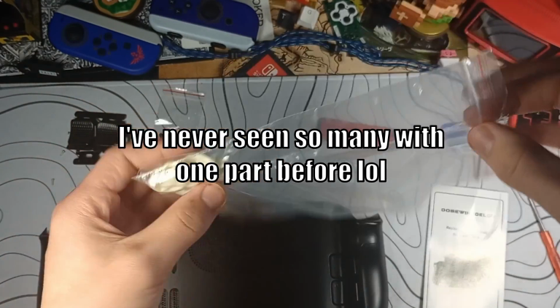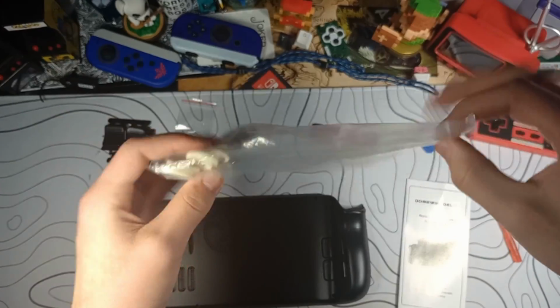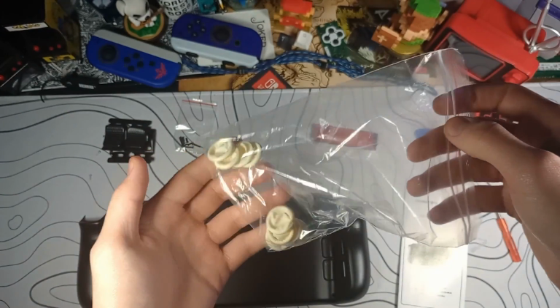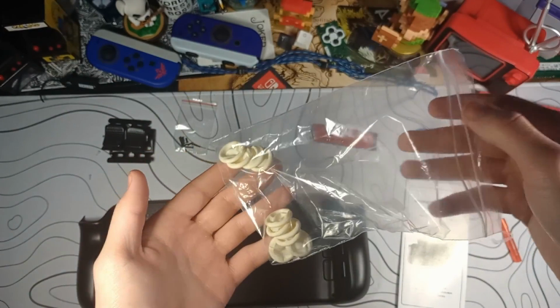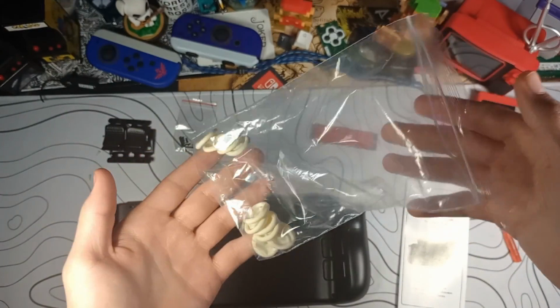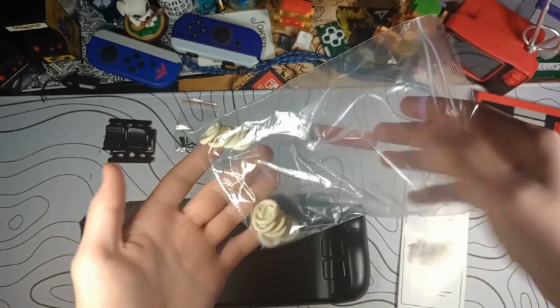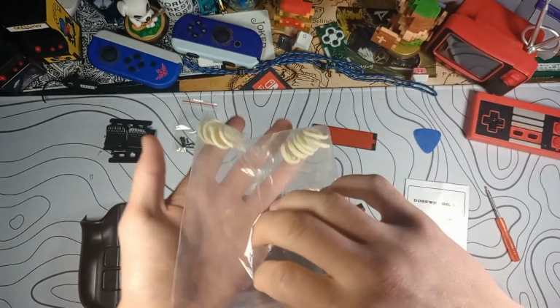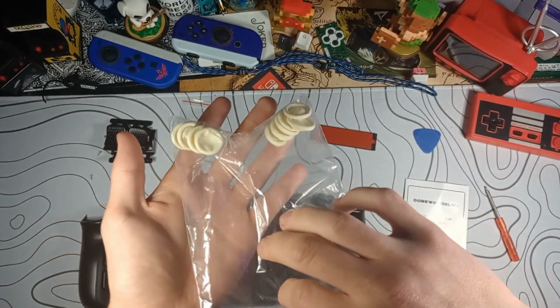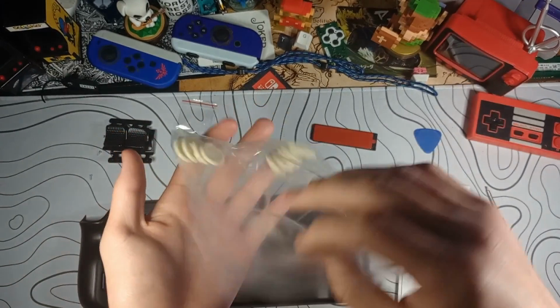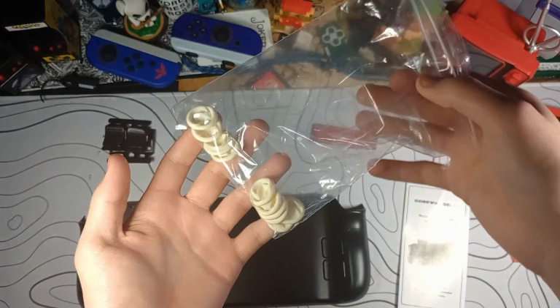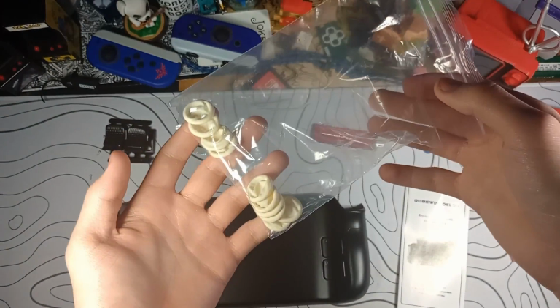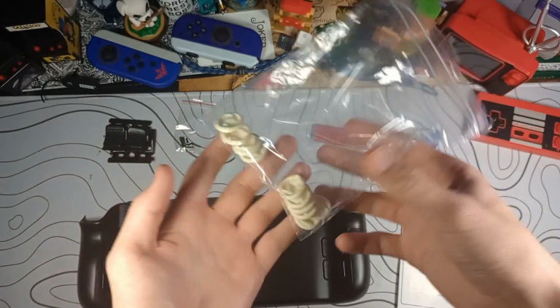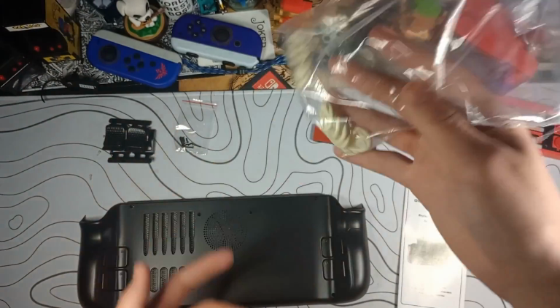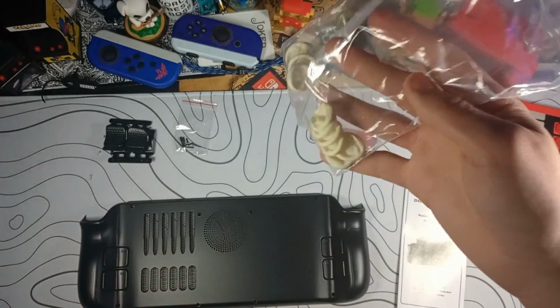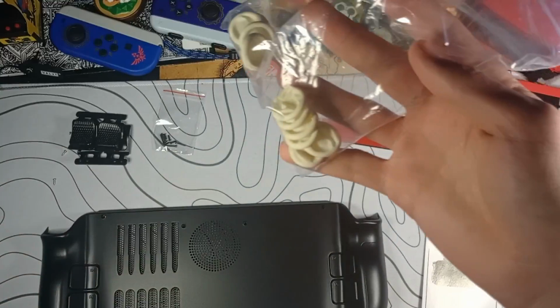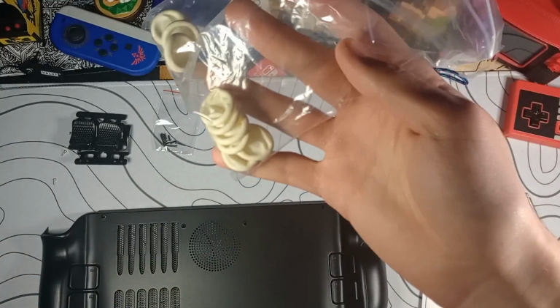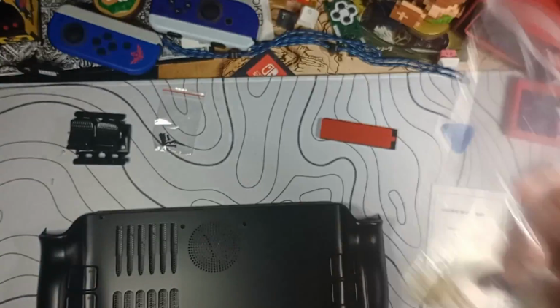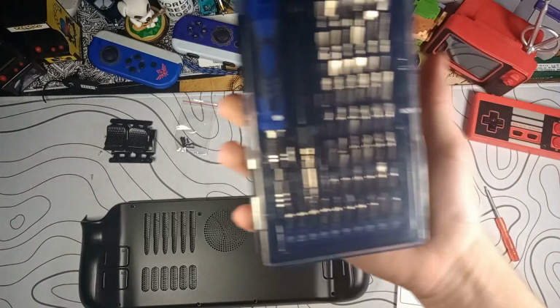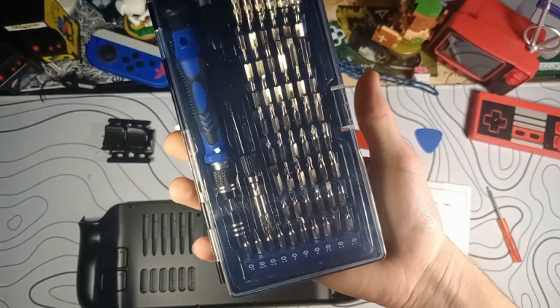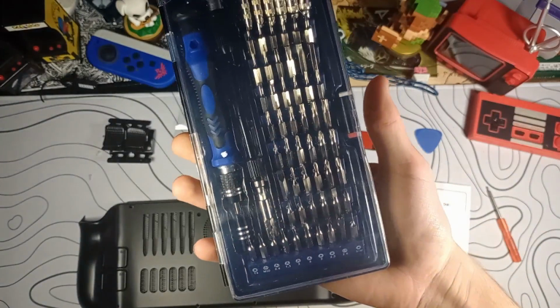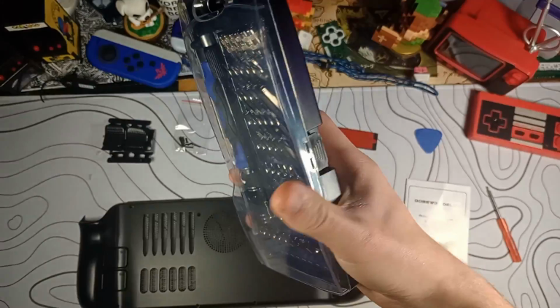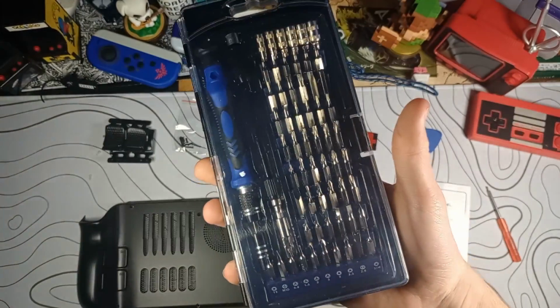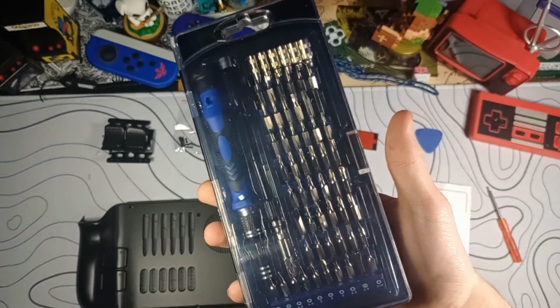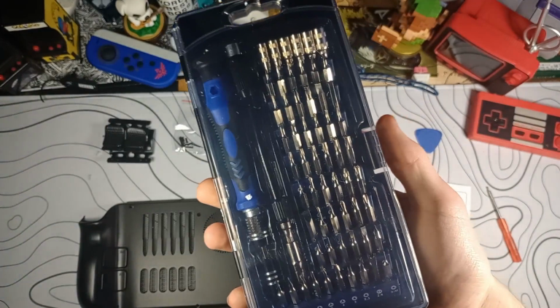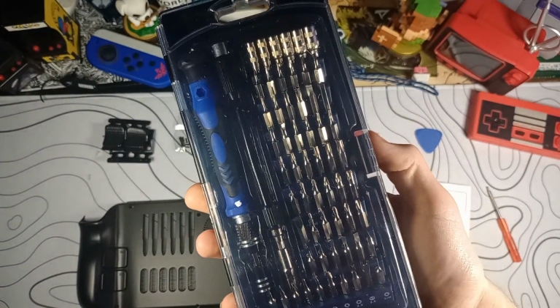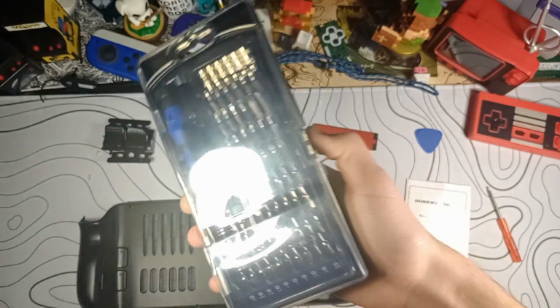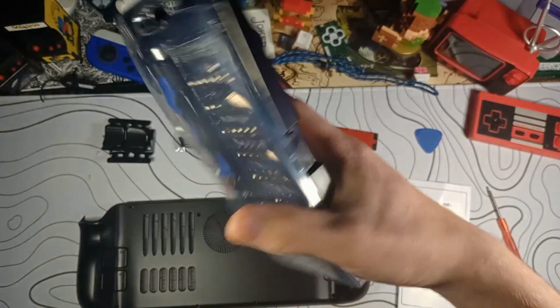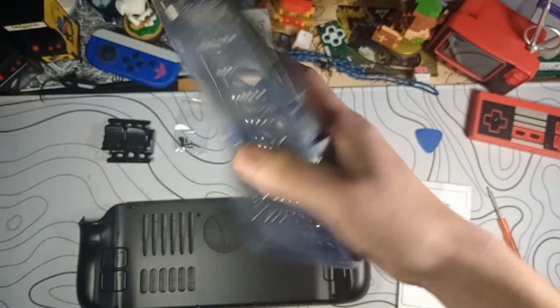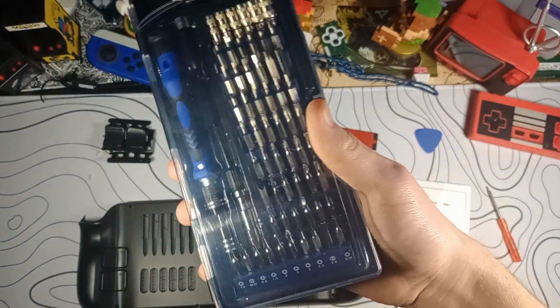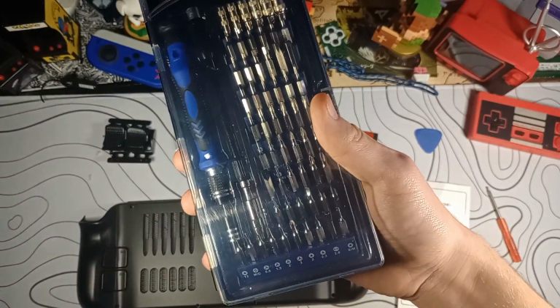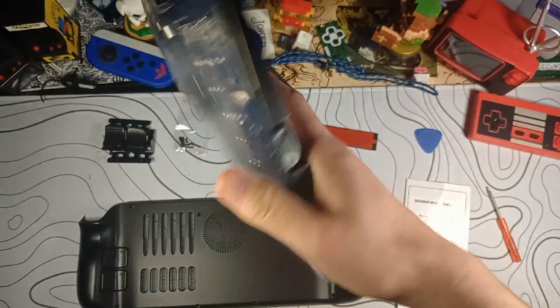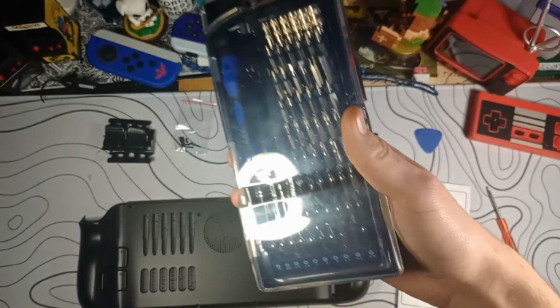I'm not going to be using the finger condoms because I'm not that worried about damaging my Steam Deck. This is just a cheap driver's head on Amazon — I have a much more expensive, larger one. This is just a little small one, about 10 bucks, and you'll probably have an easier time with something like this than something larger.